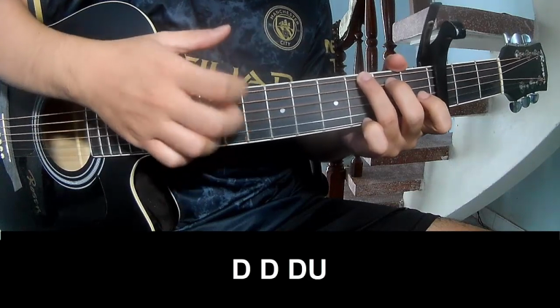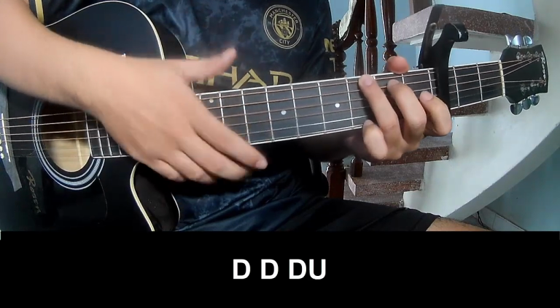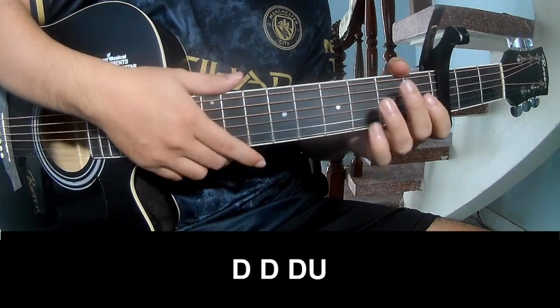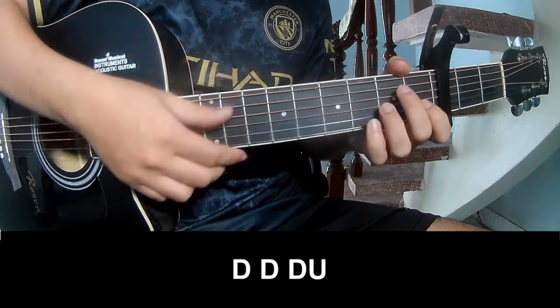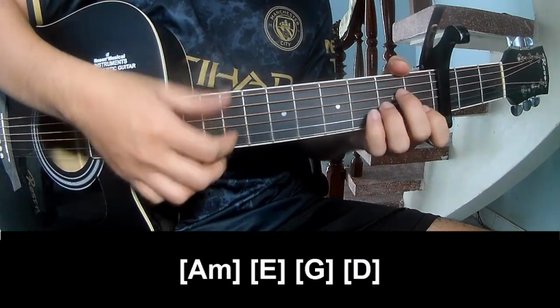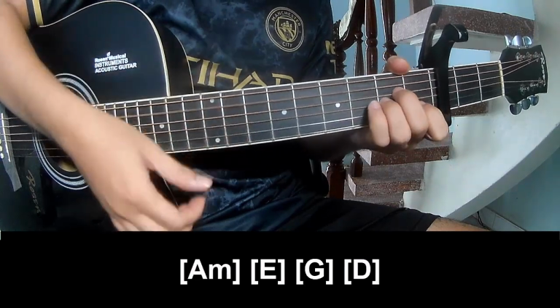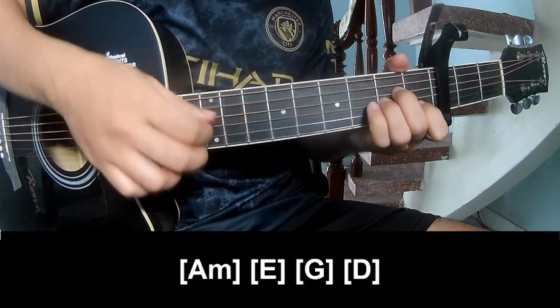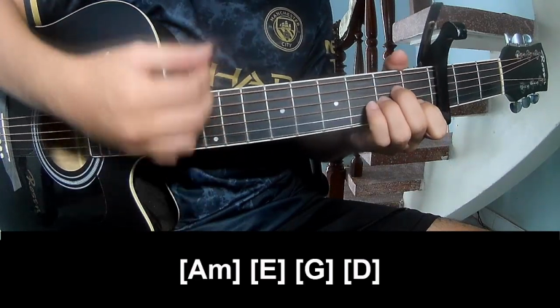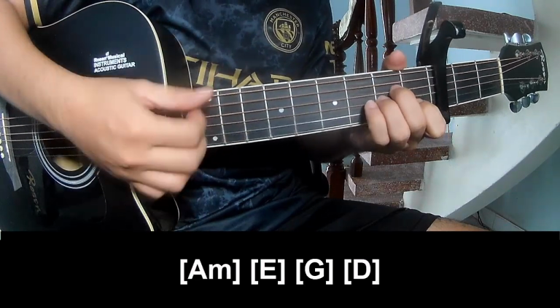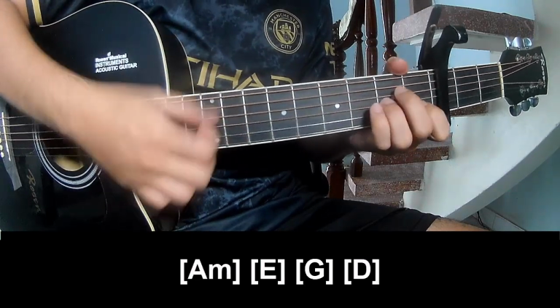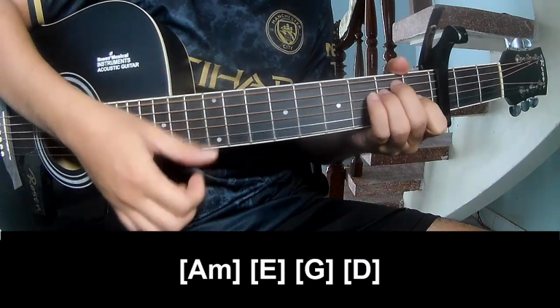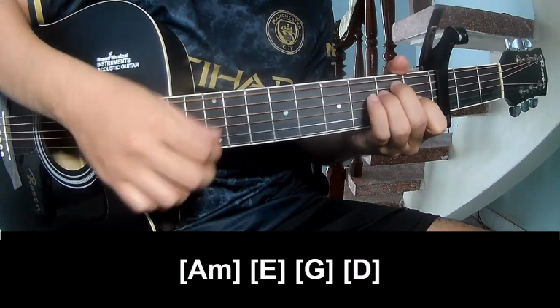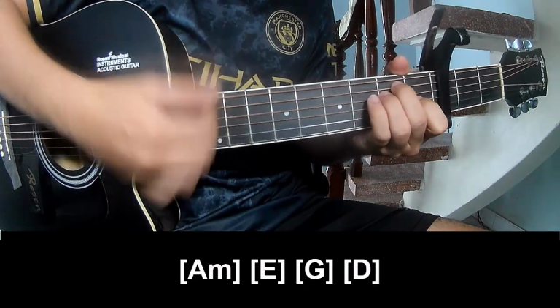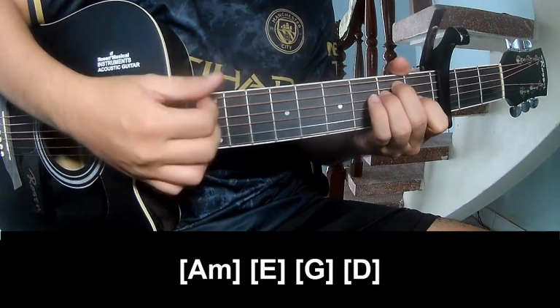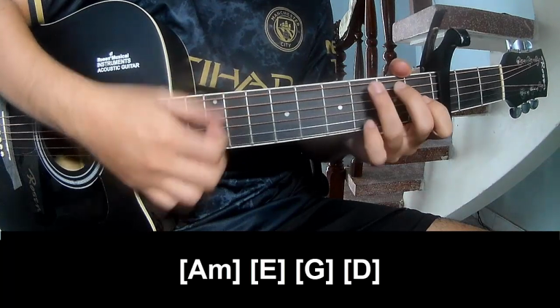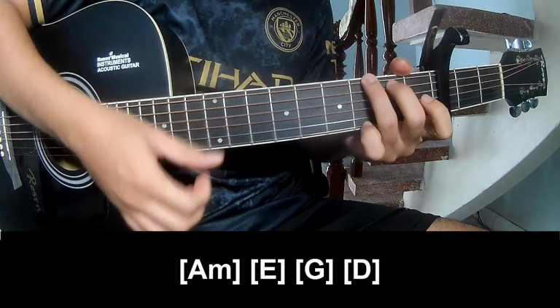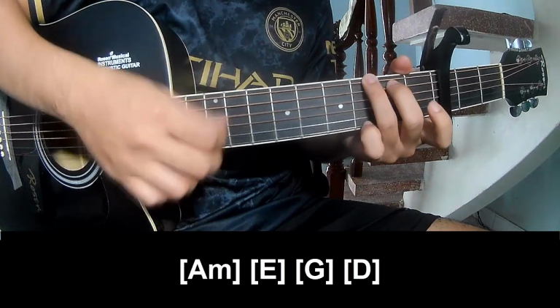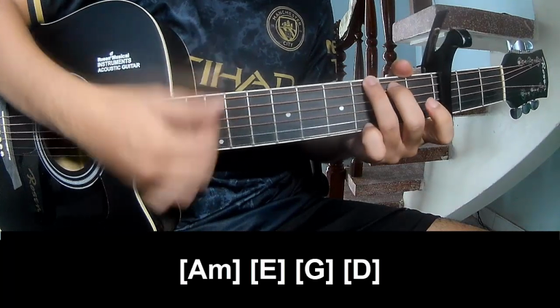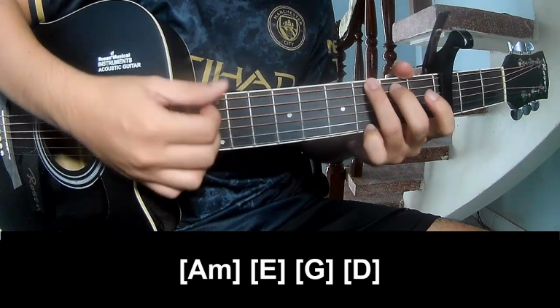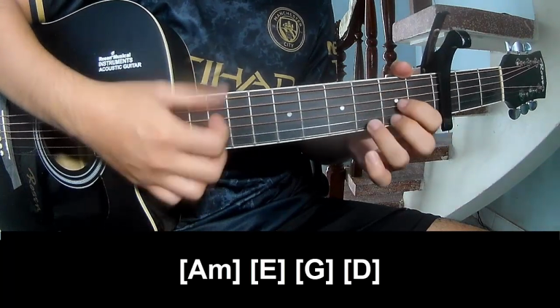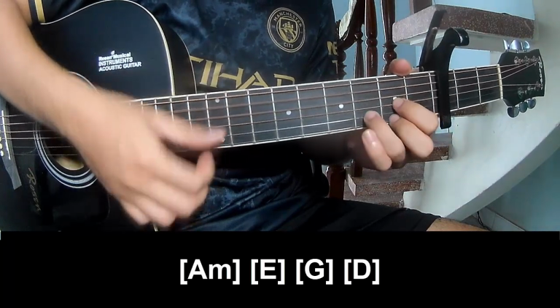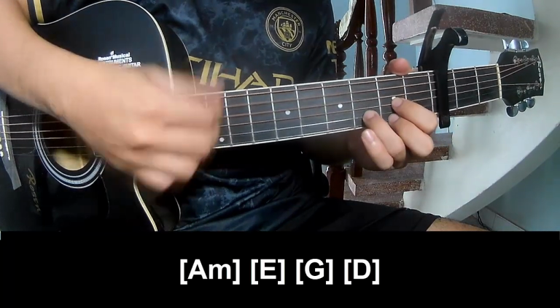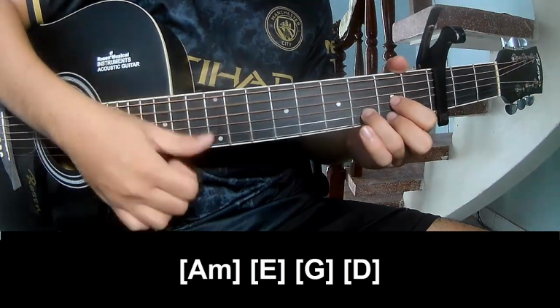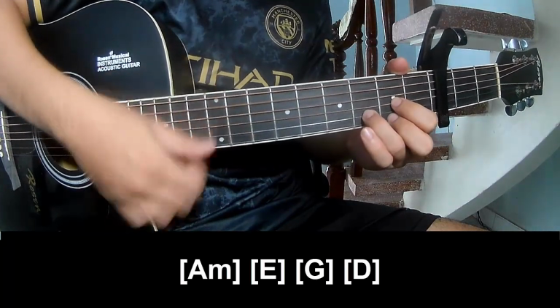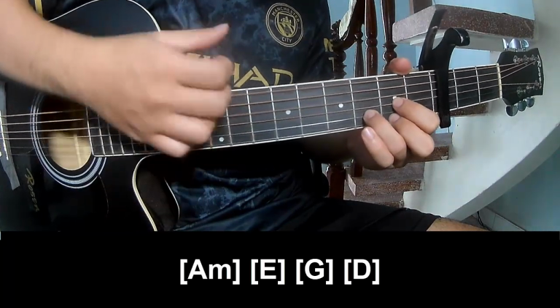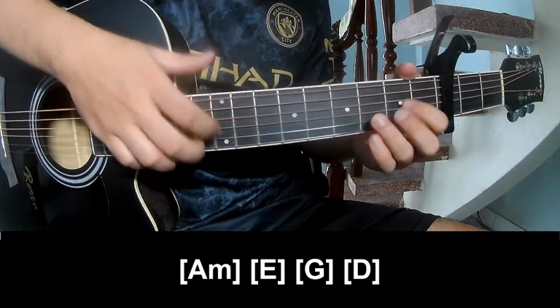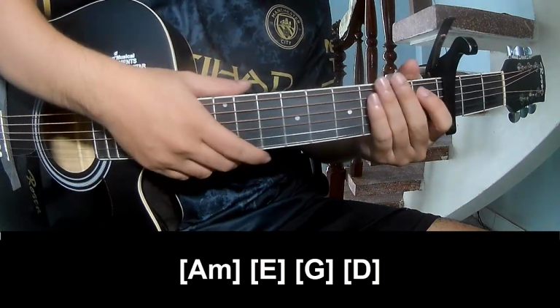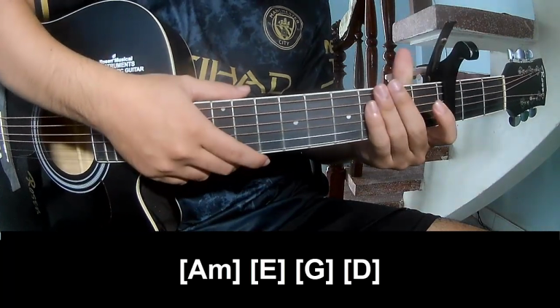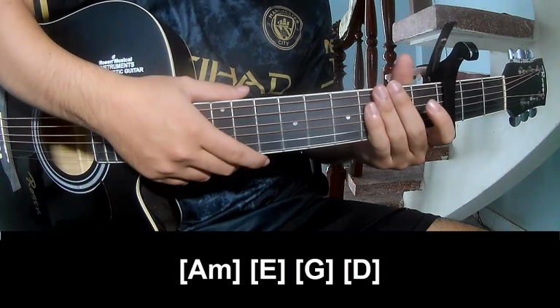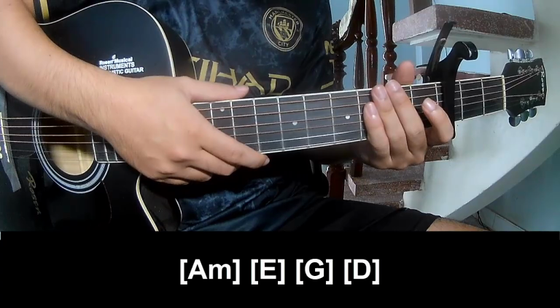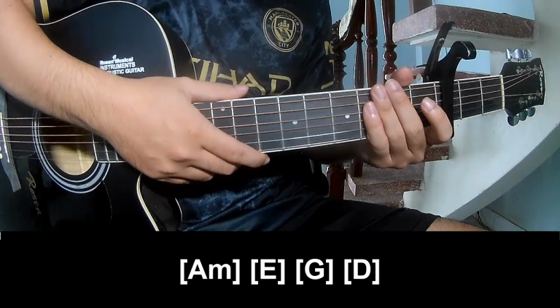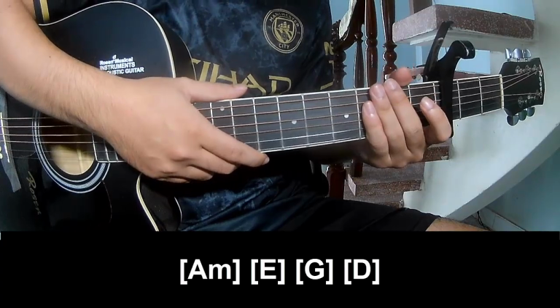And play along: A, M, E, G, and D. And the hit system is the same way for the track.